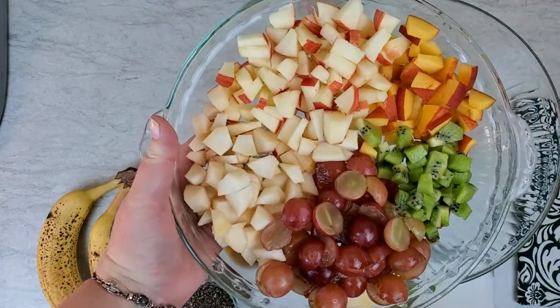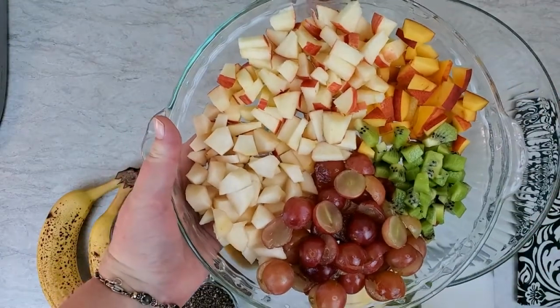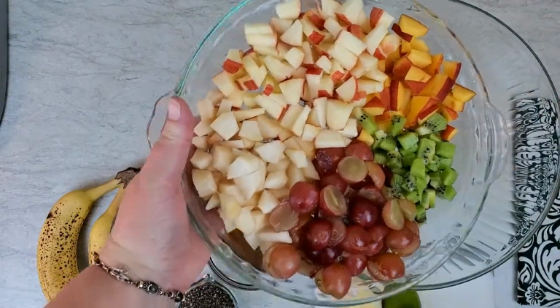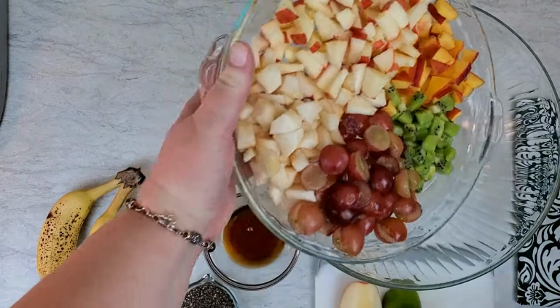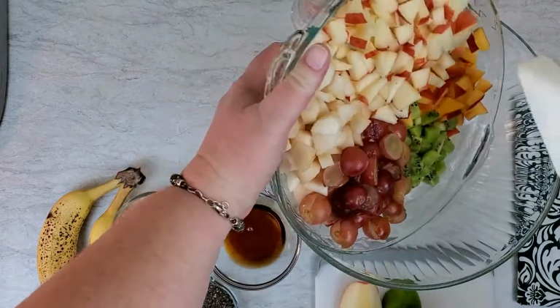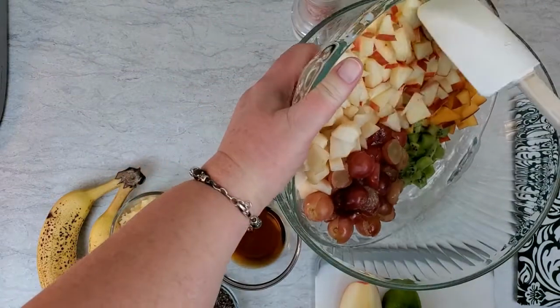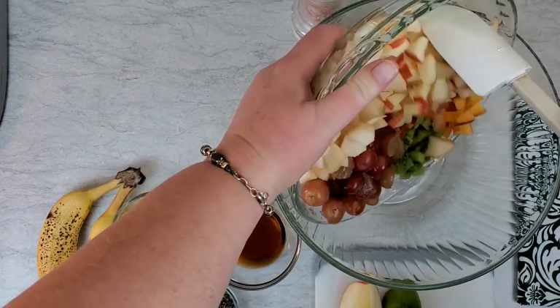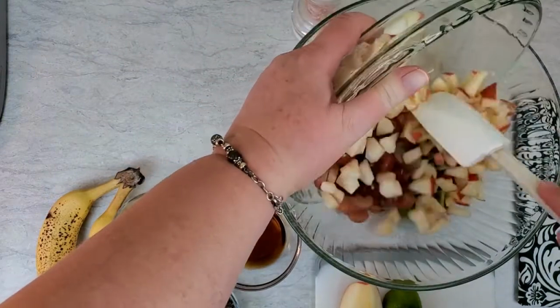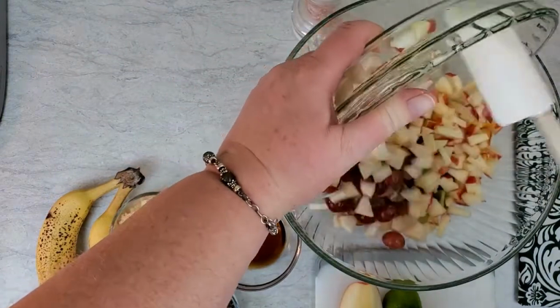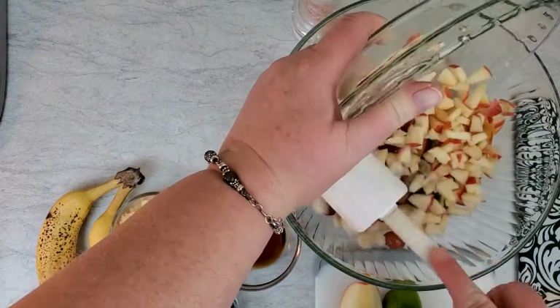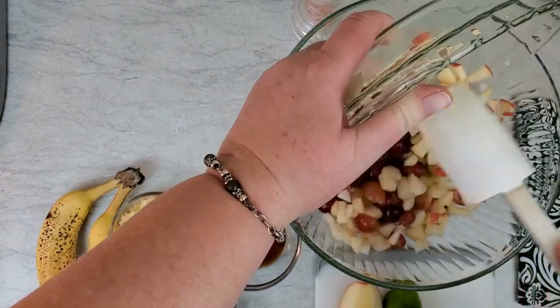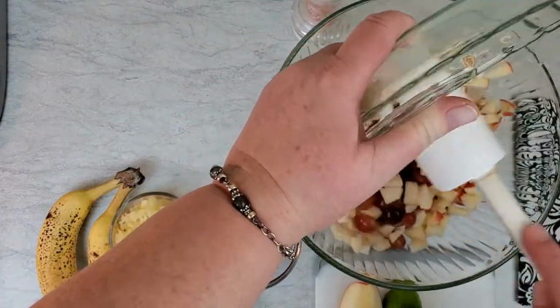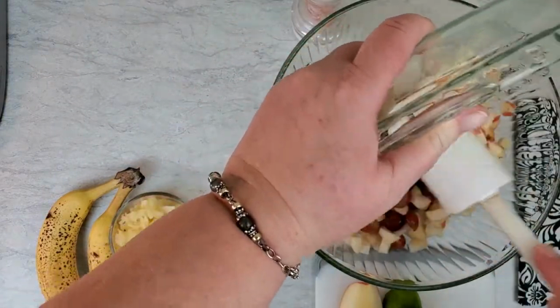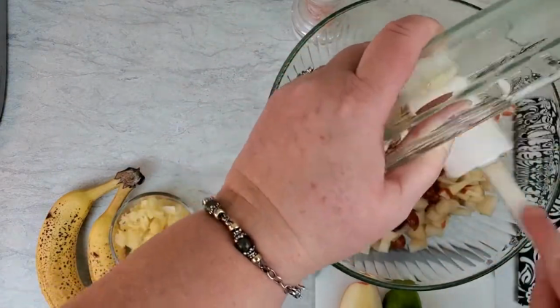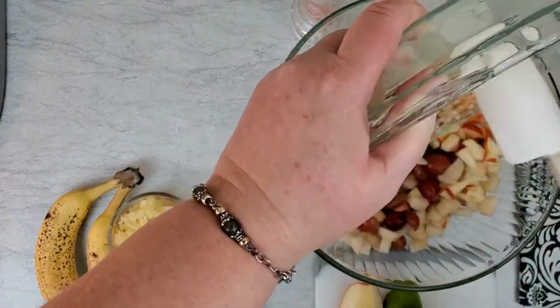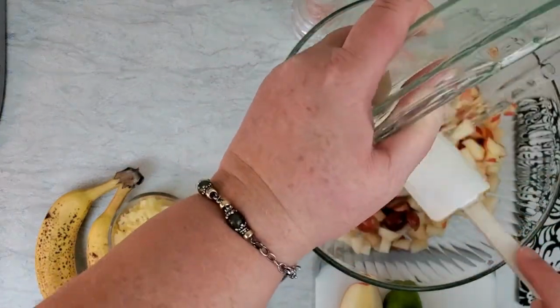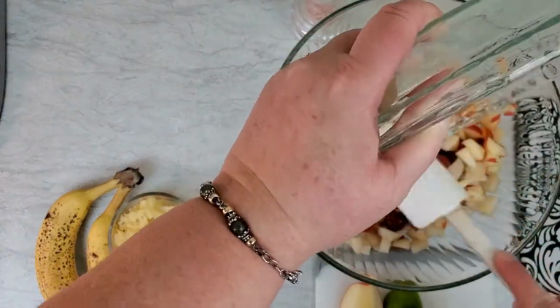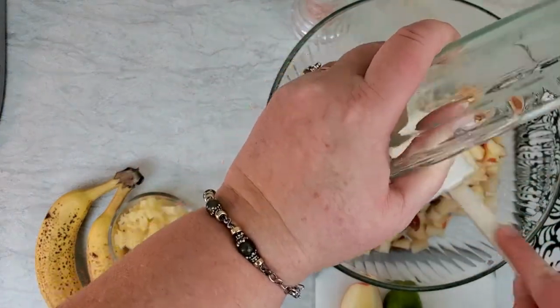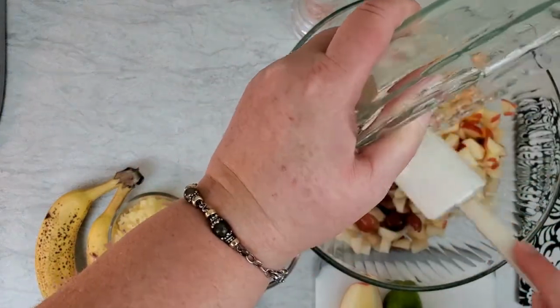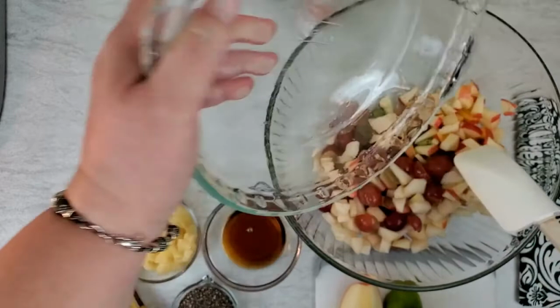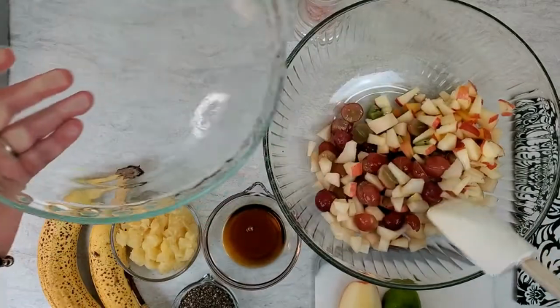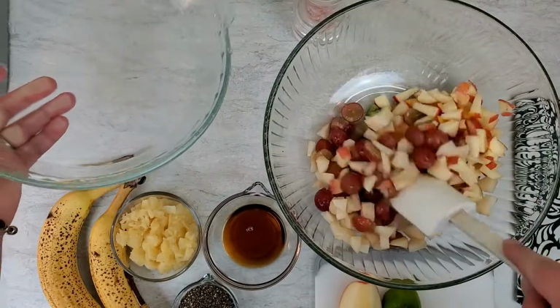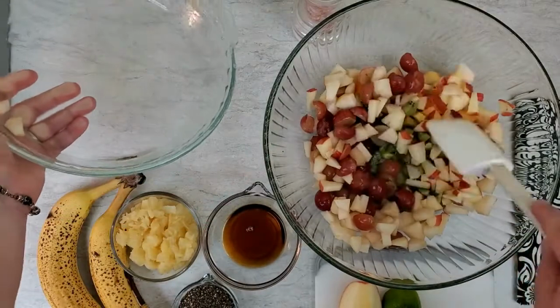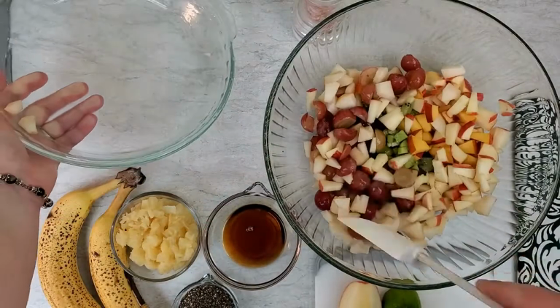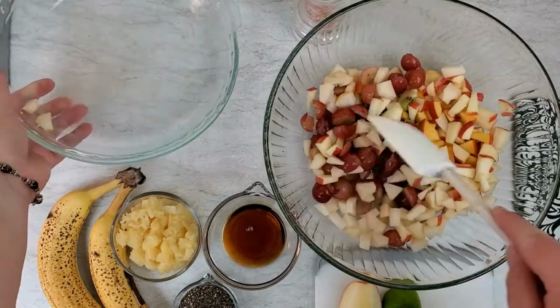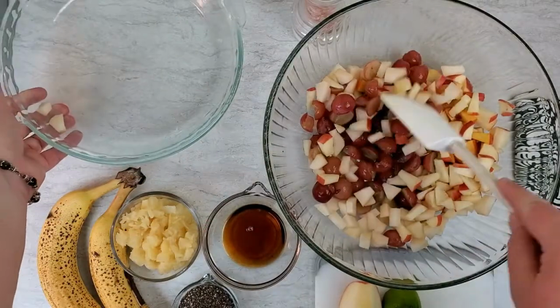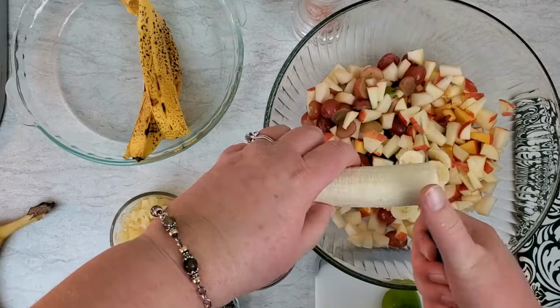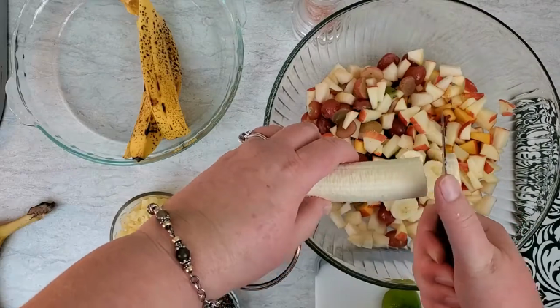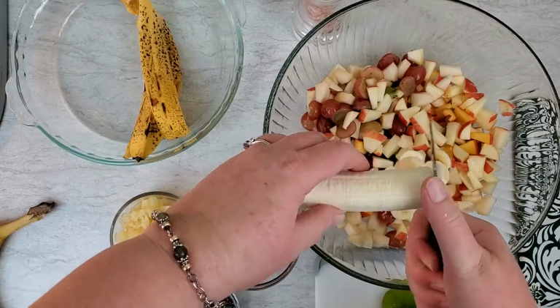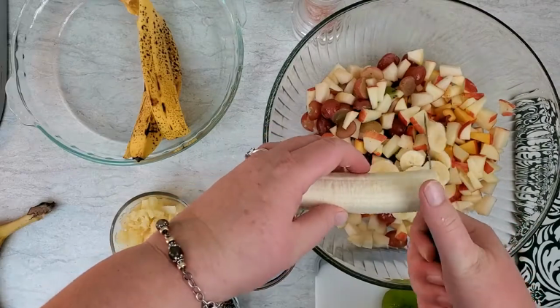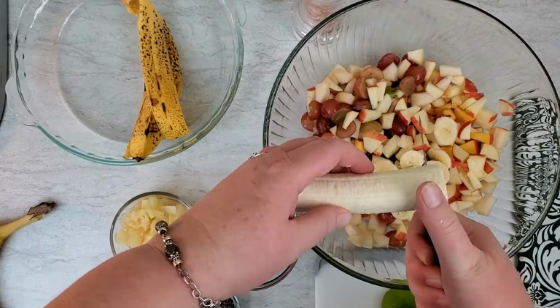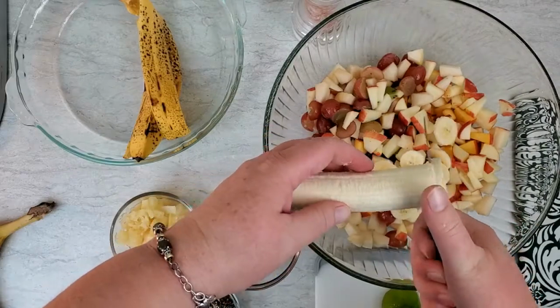I've chopped into pieces apple, peach, purple grapes, pear, and a kiwi. Add all that into a large bowl and then slice in two bananas.